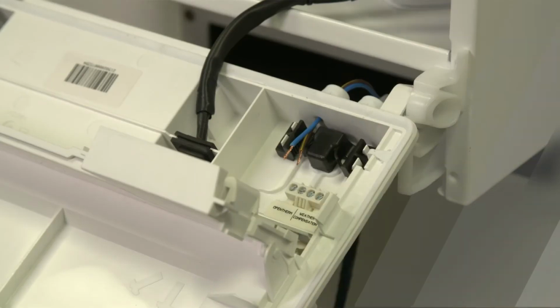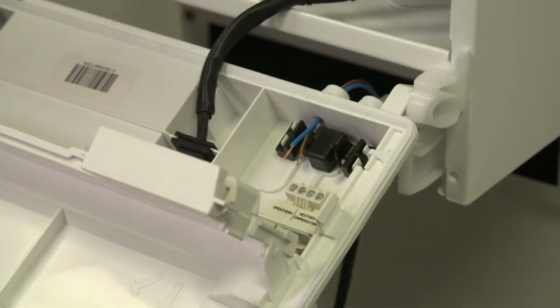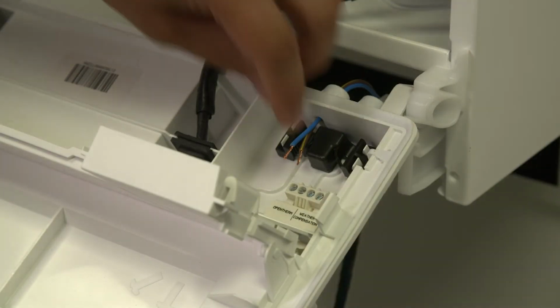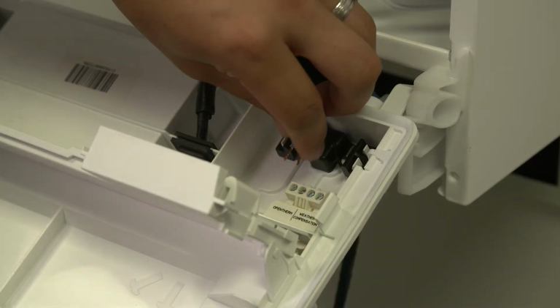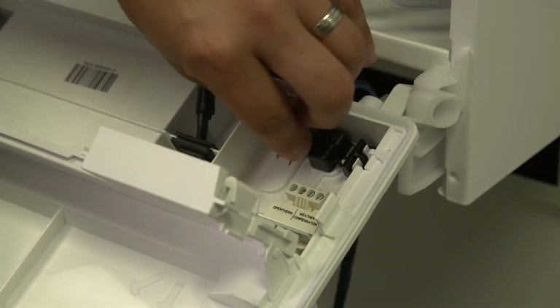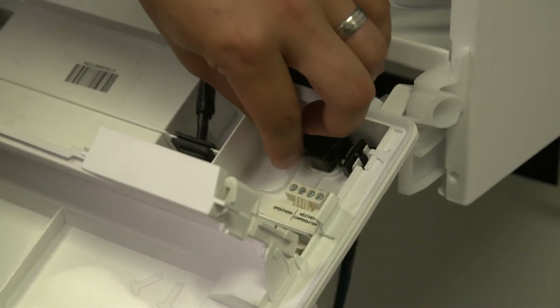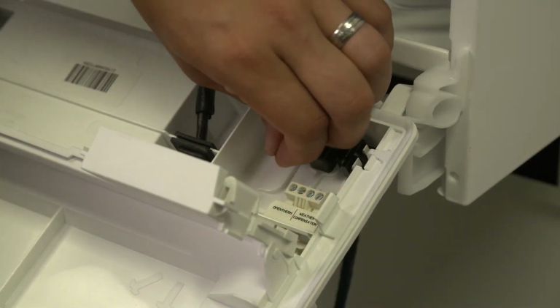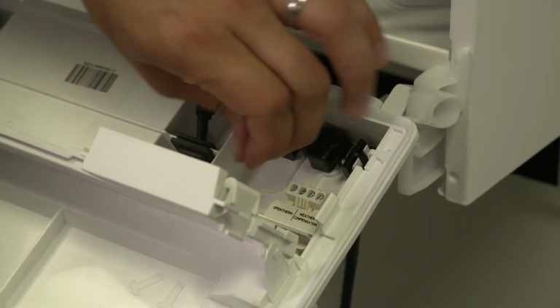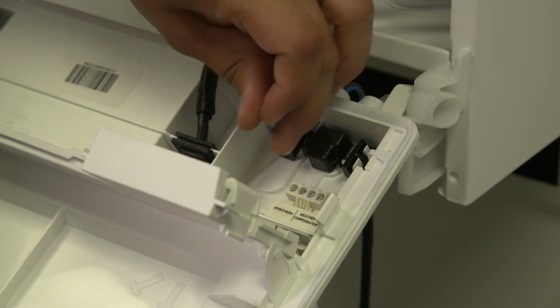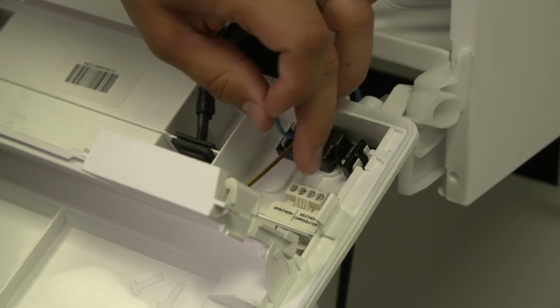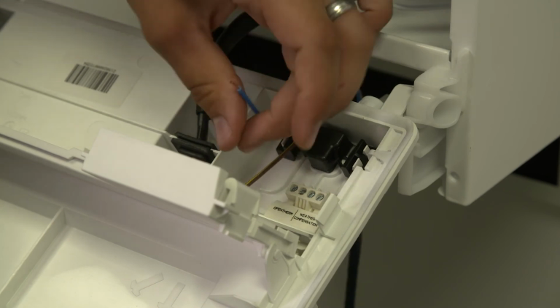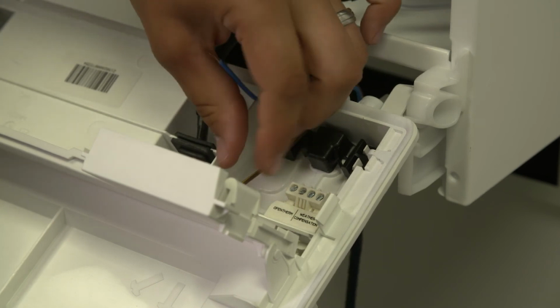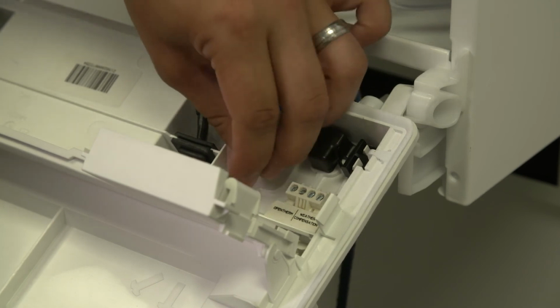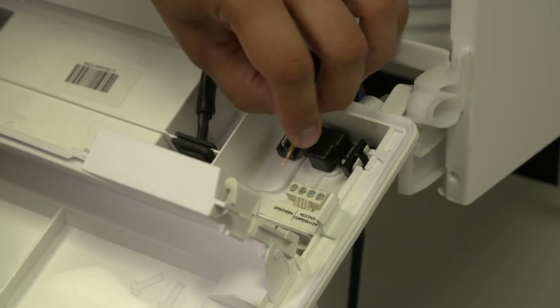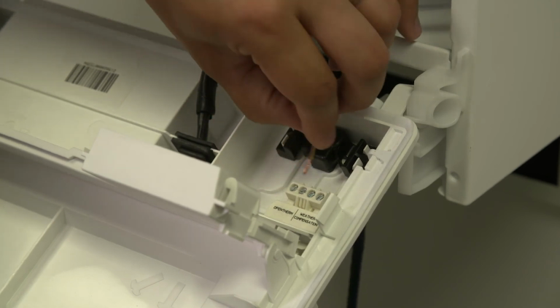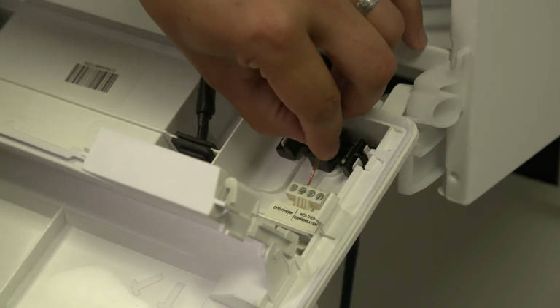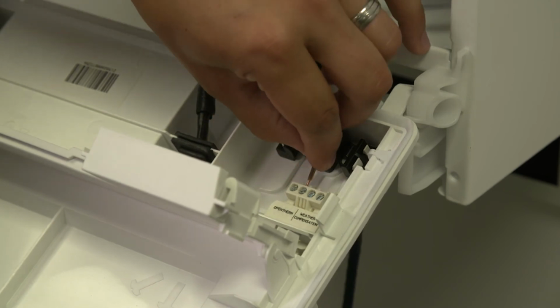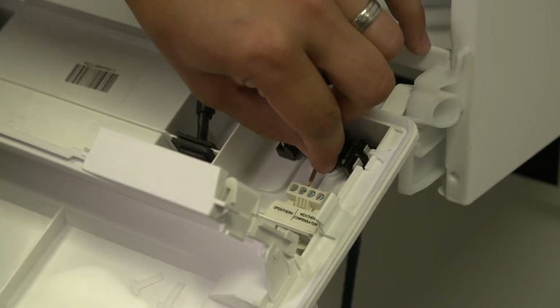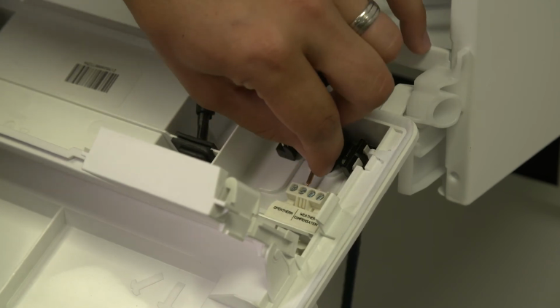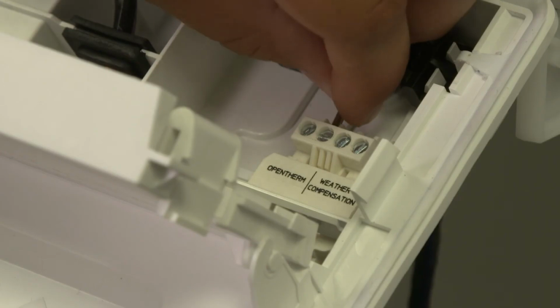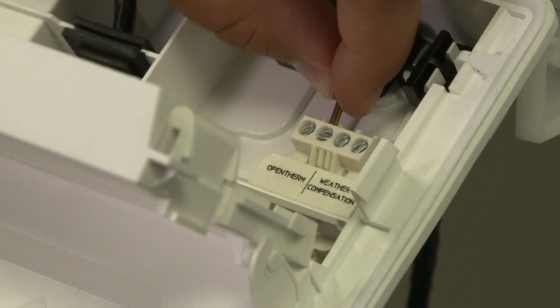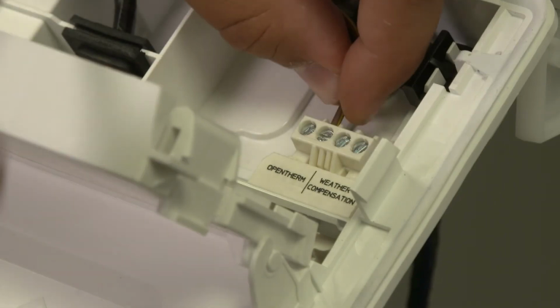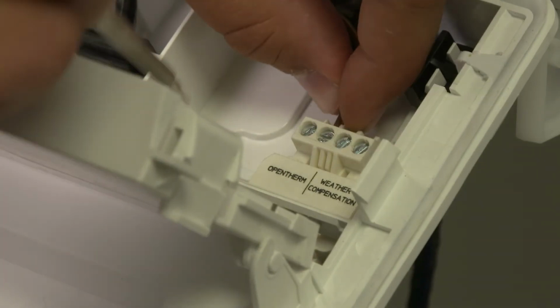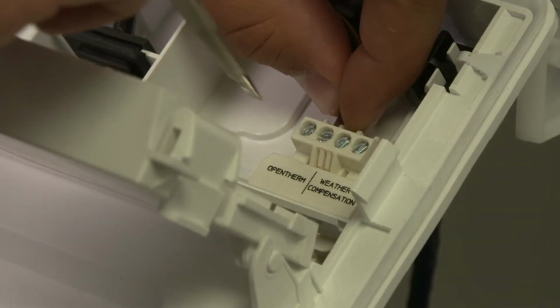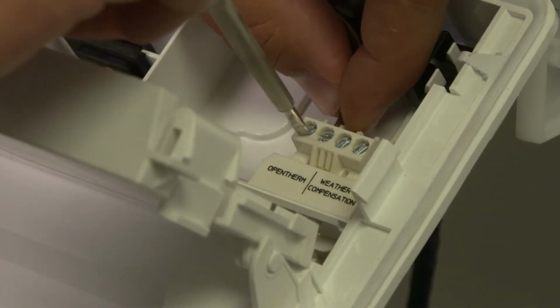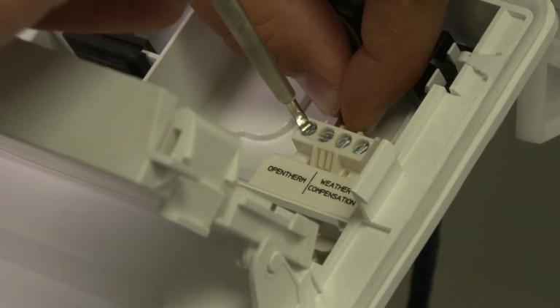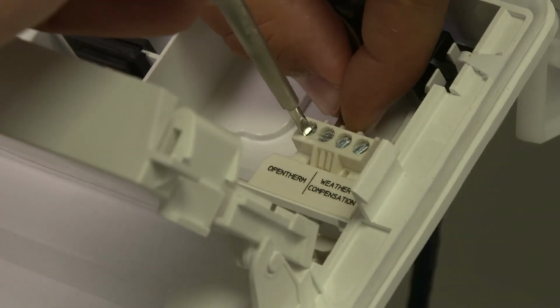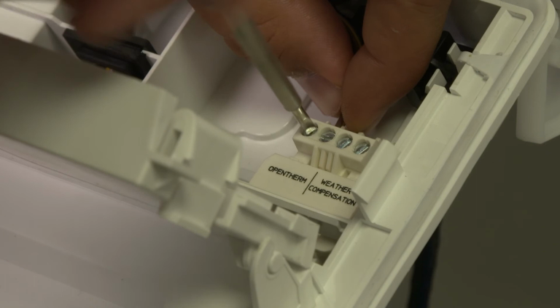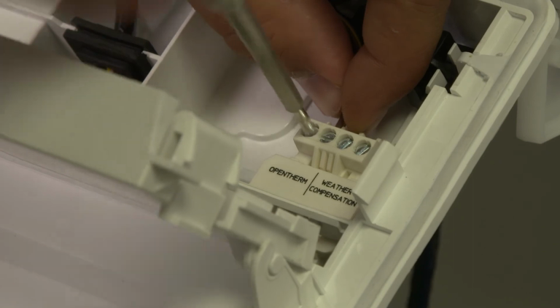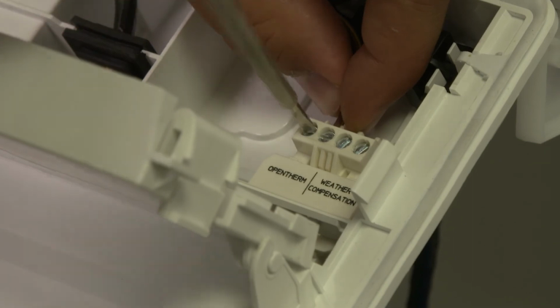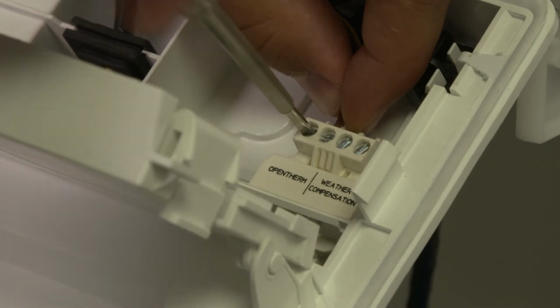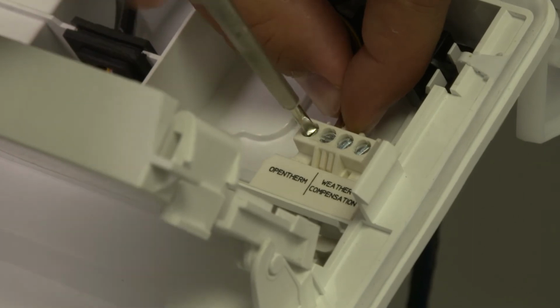Wire in the OpenTherm harness from the smart interface bracket into the OpenTherm connection. This connection is not polarity conscious.